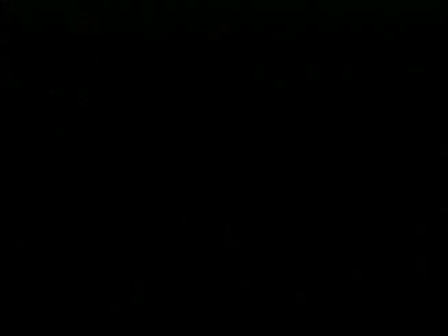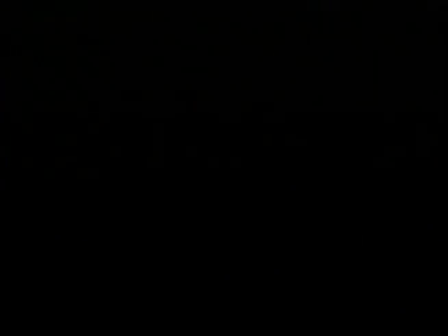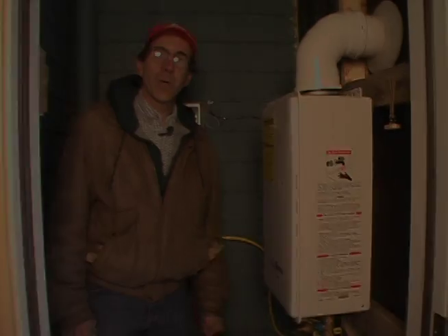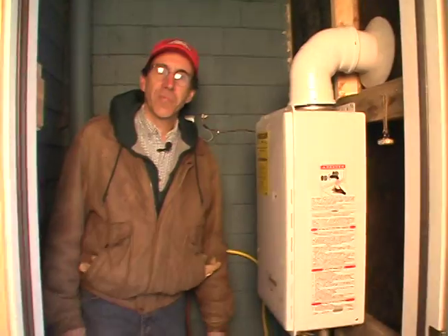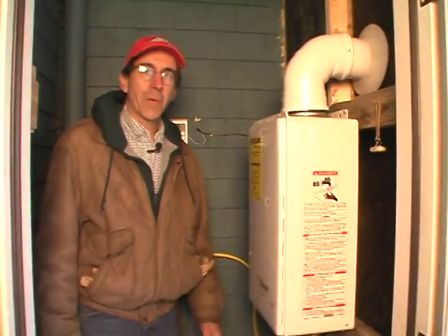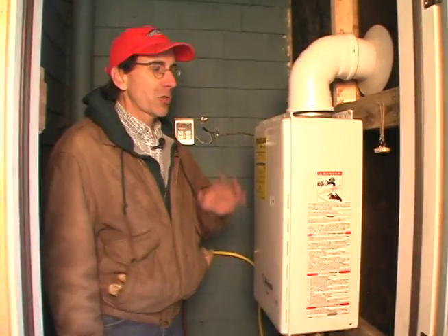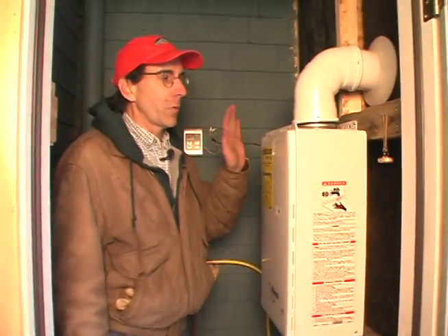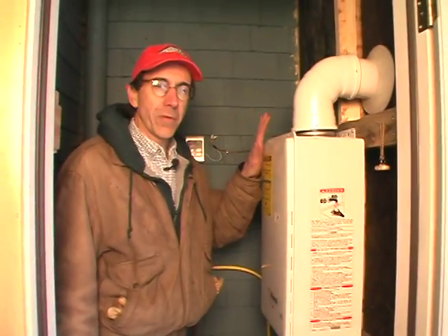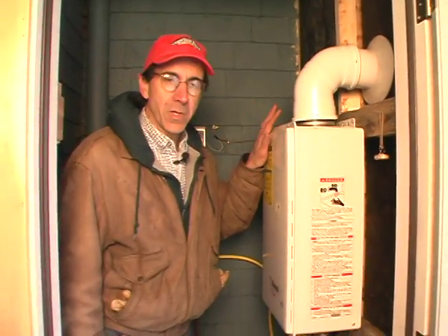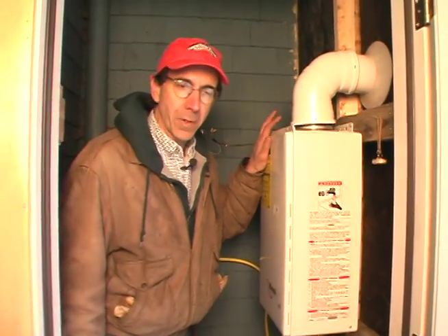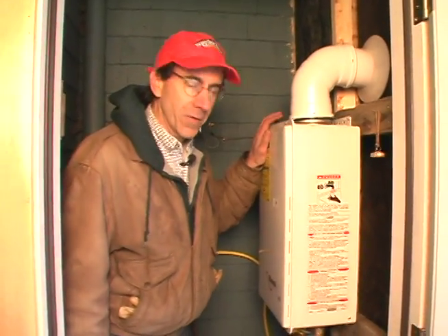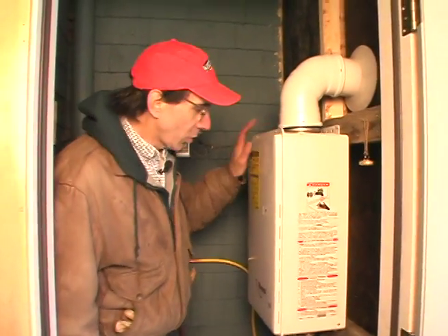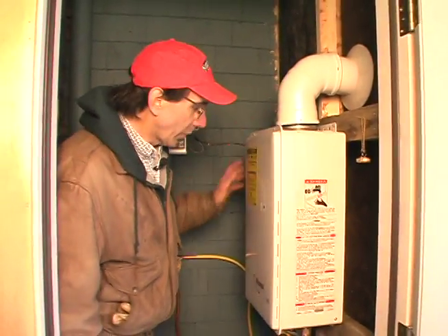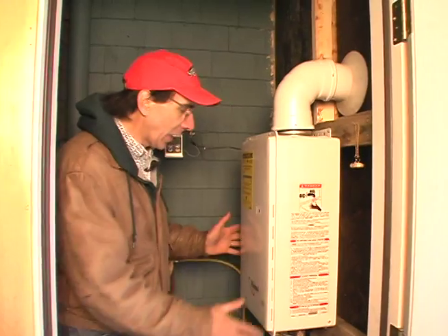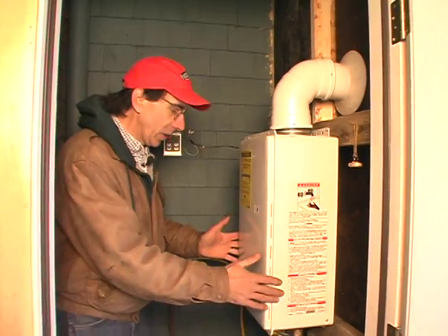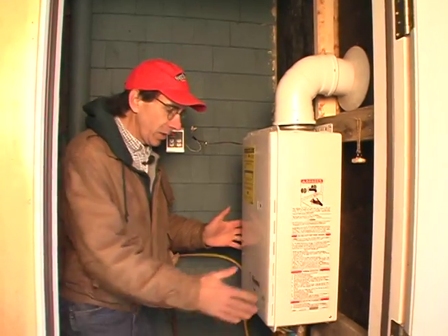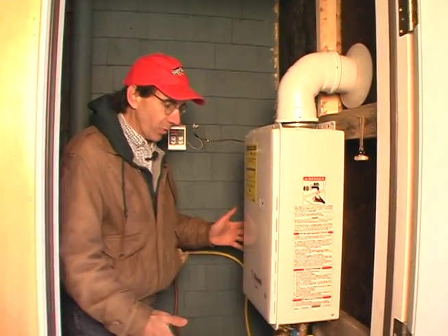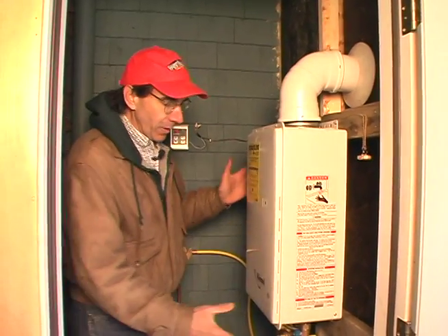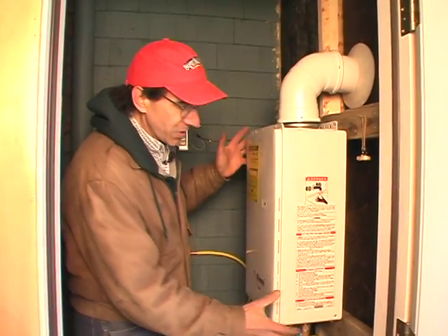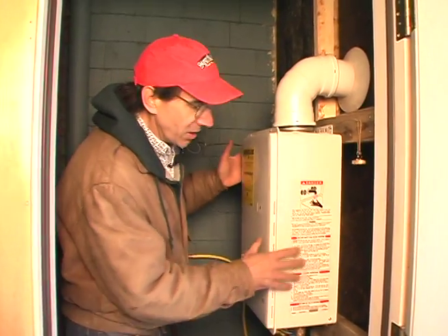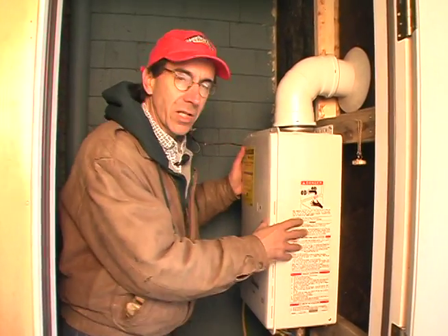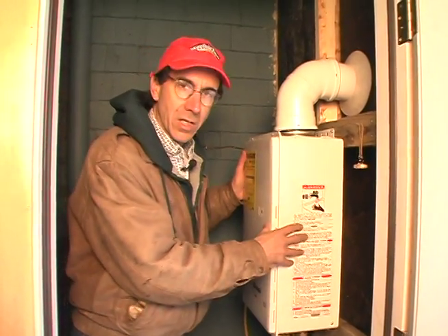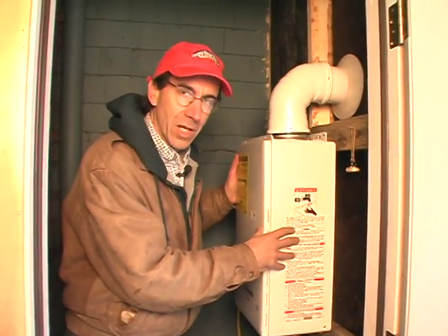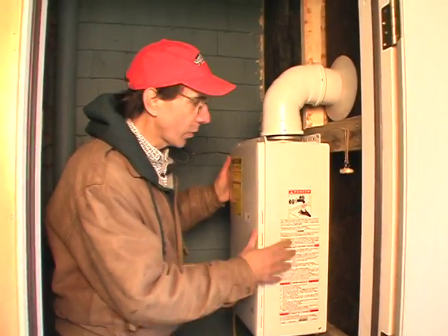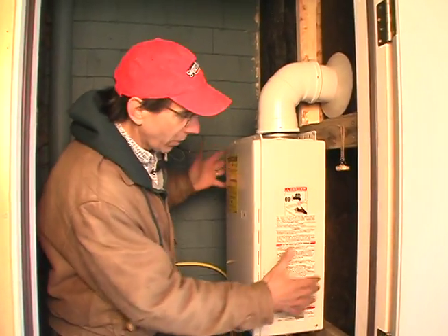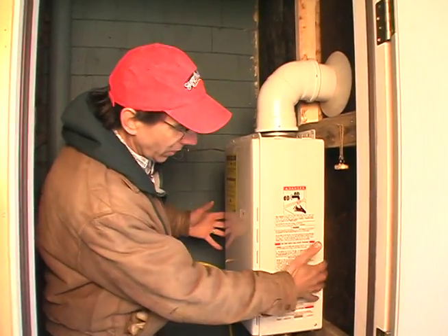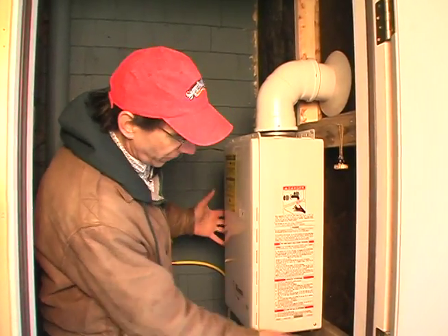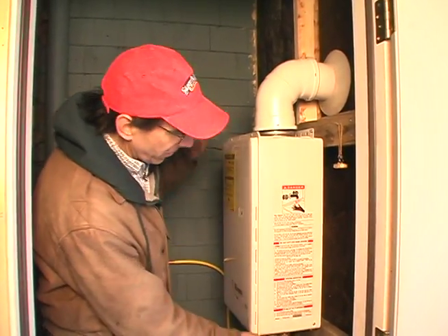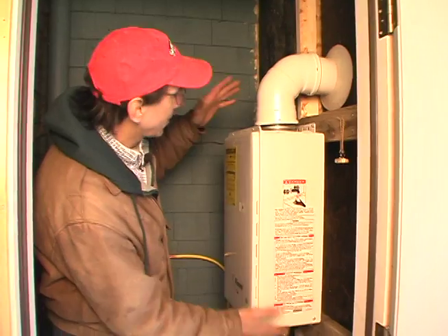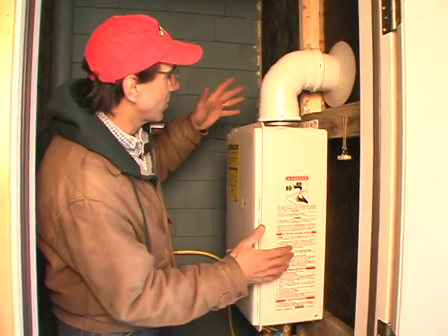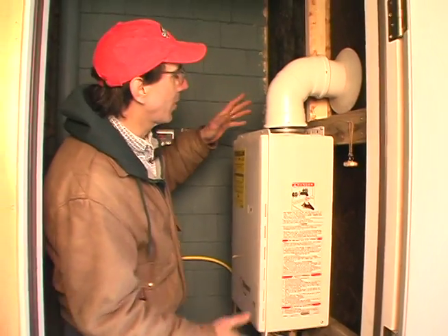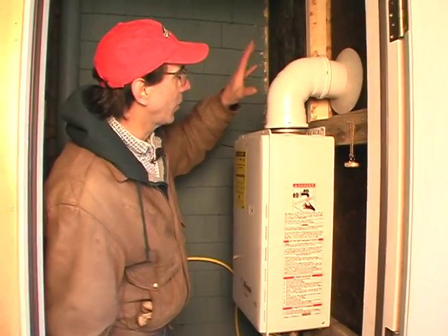Hey, I'm Tom Goze. This week I want to show you a unit that we just put in. This is called a Renei Continuum. This is an instantaneous gas water heater. It's very compact — you see there's not much to it.